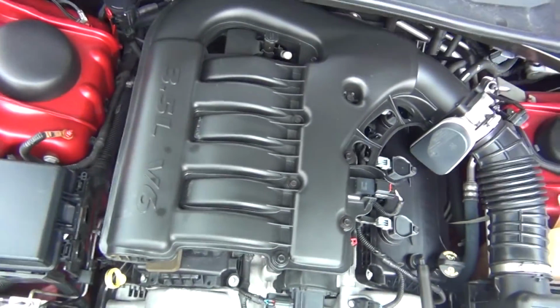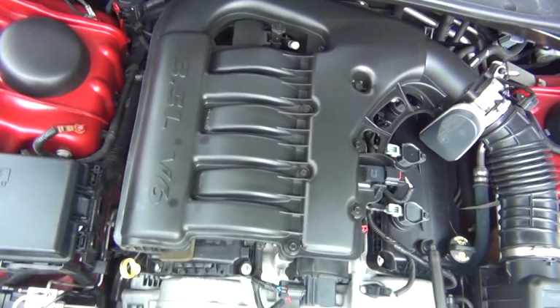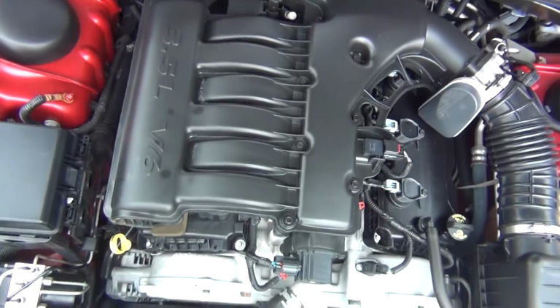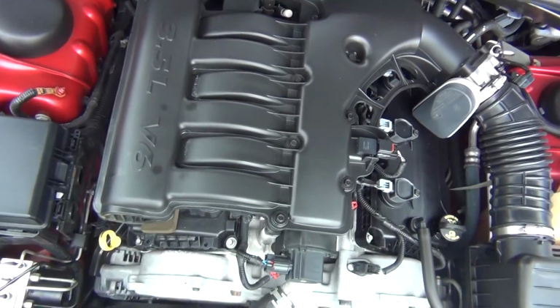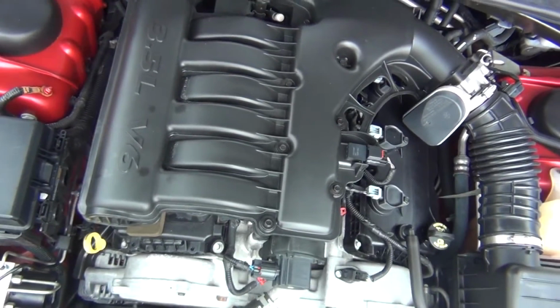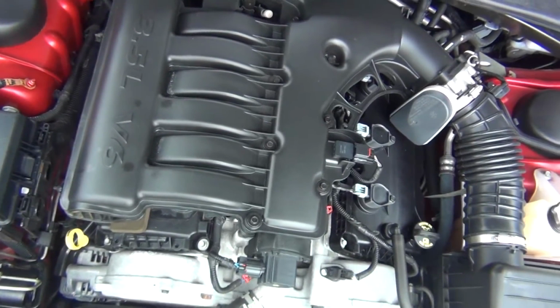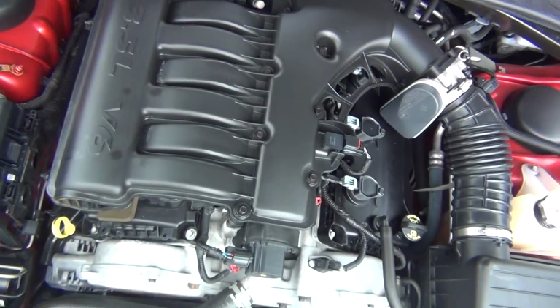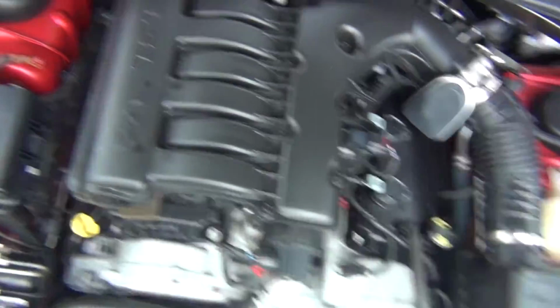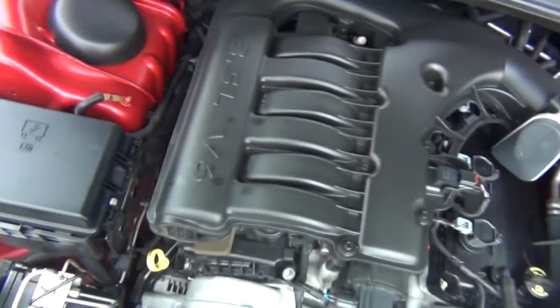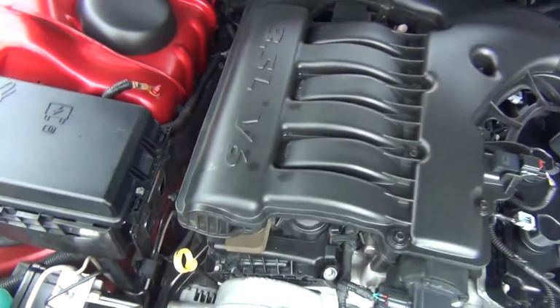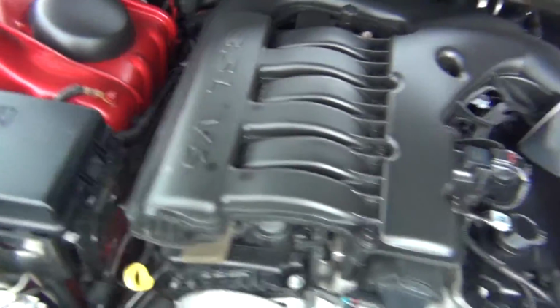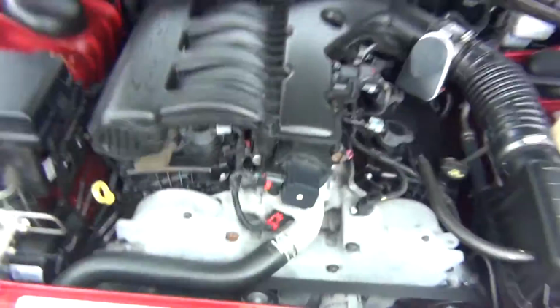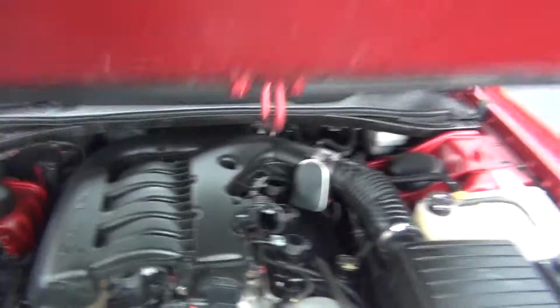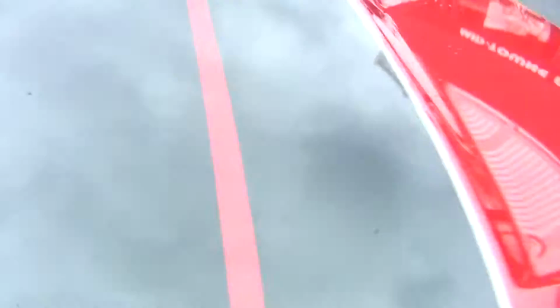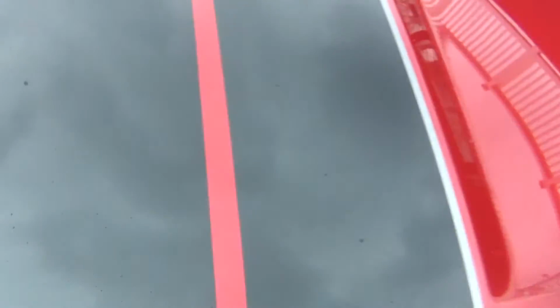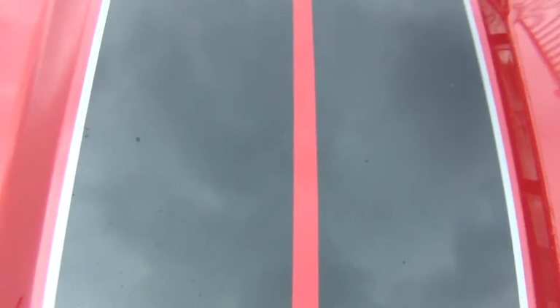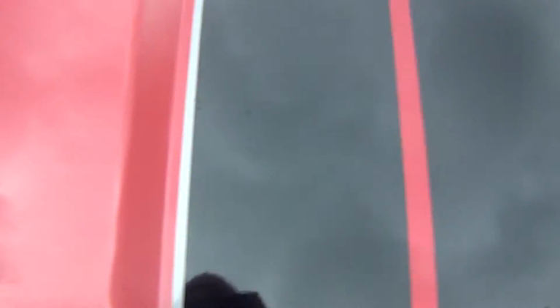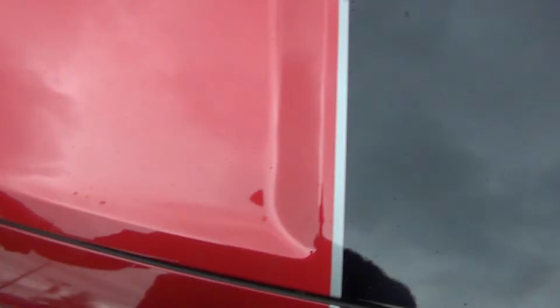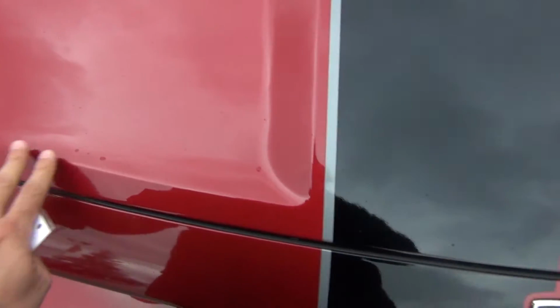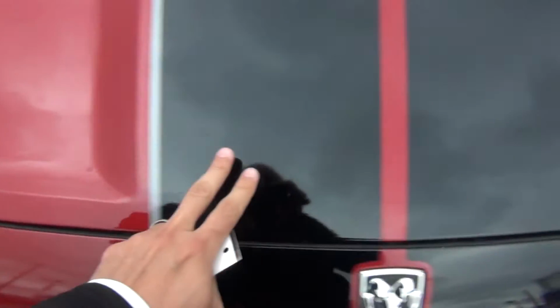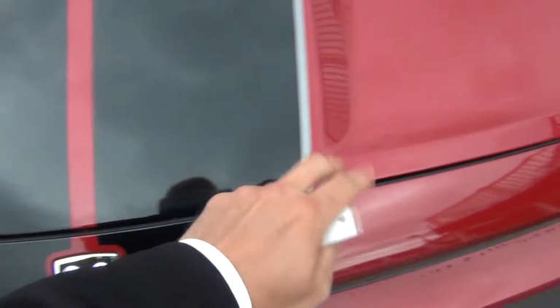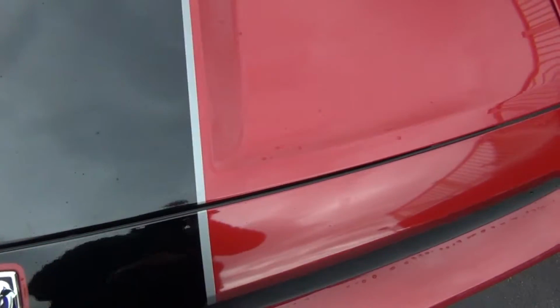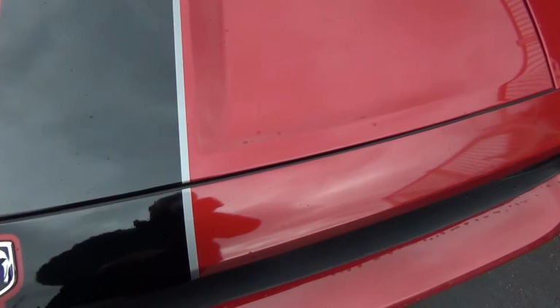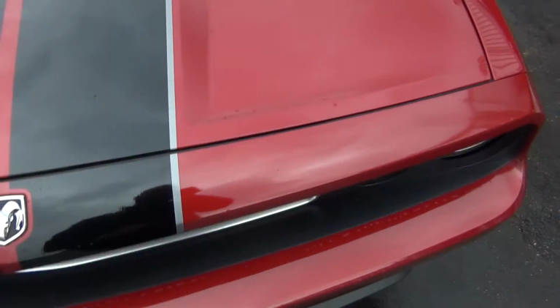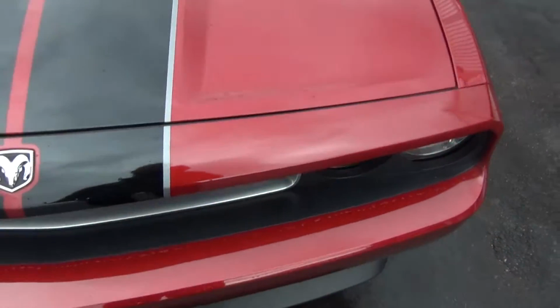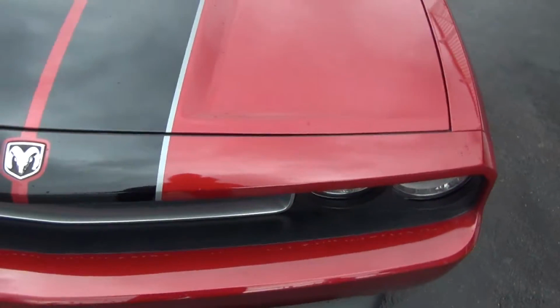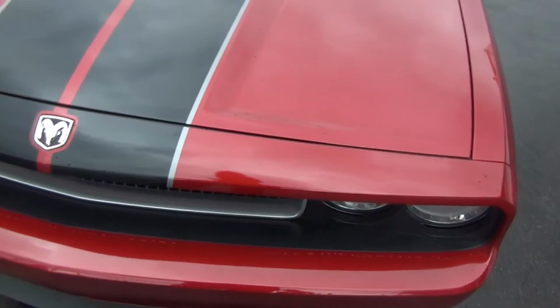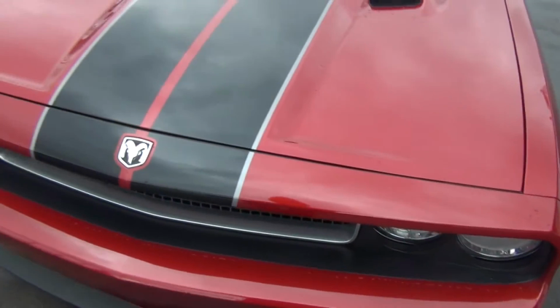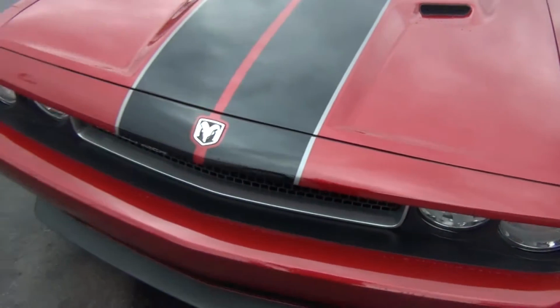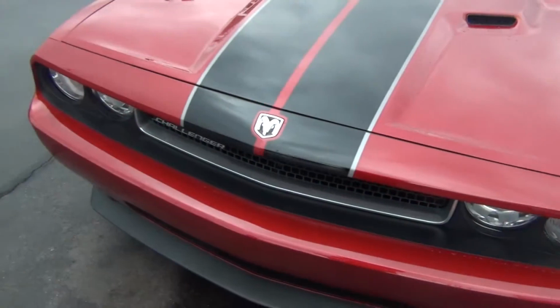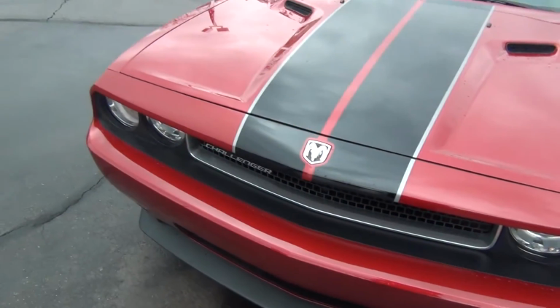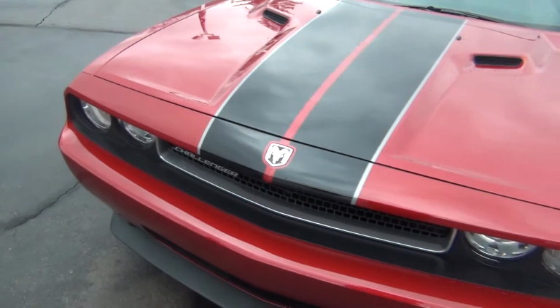Excuse me while I put the hood down. It has been fully serviced and has passed all its inspections. You can see there are no dents, no dings, no scratches, no blemishes, no rock chips — nothing of the sort.